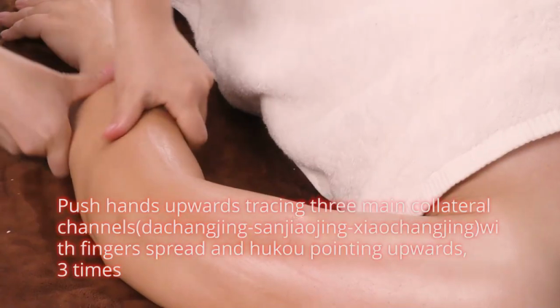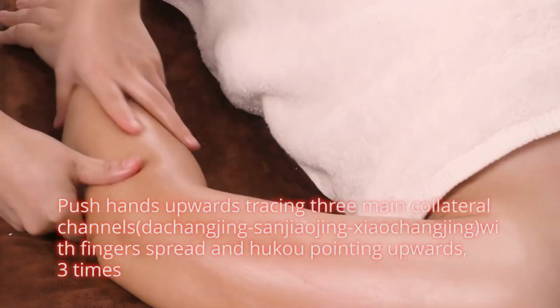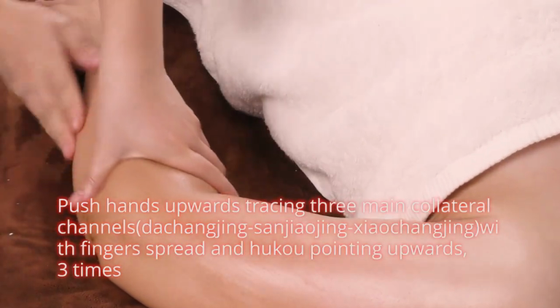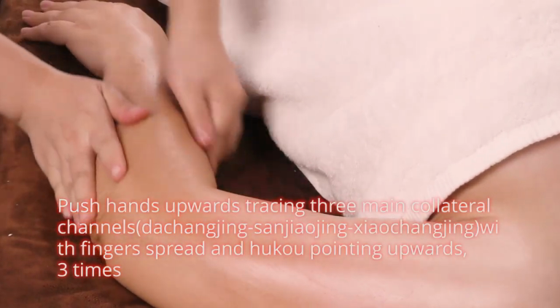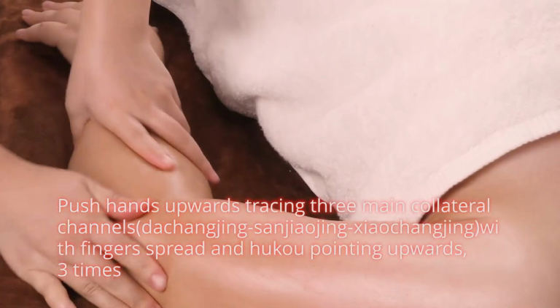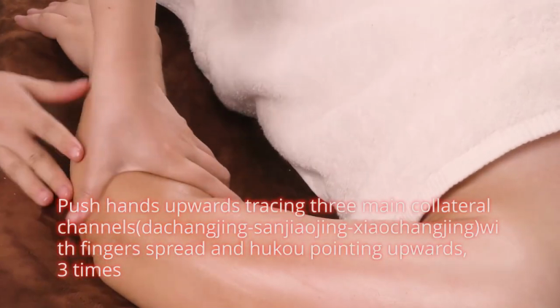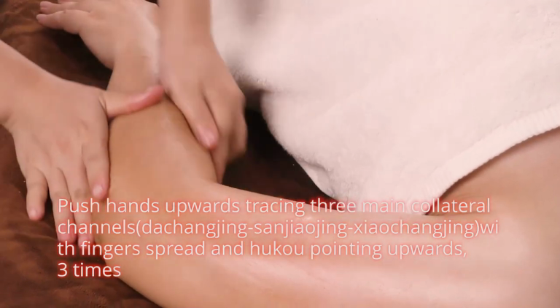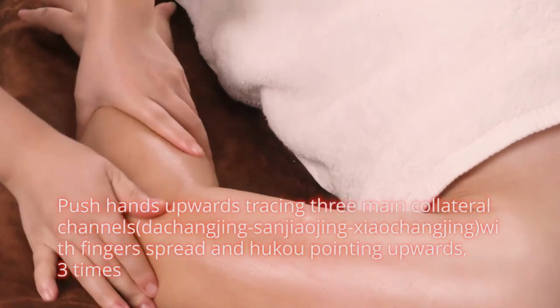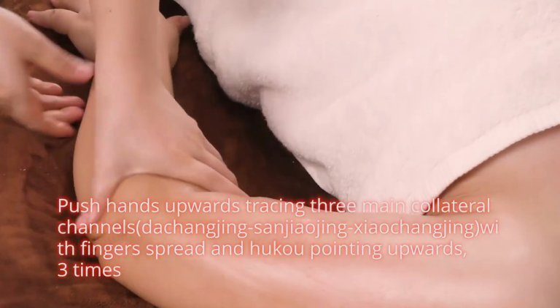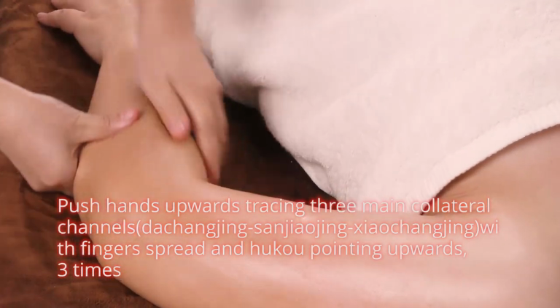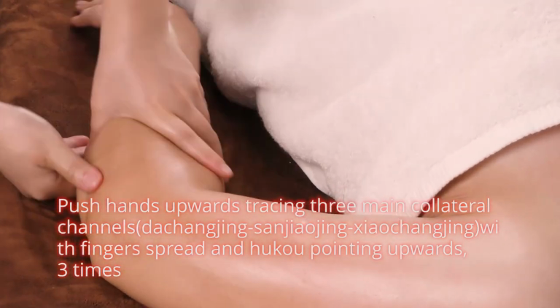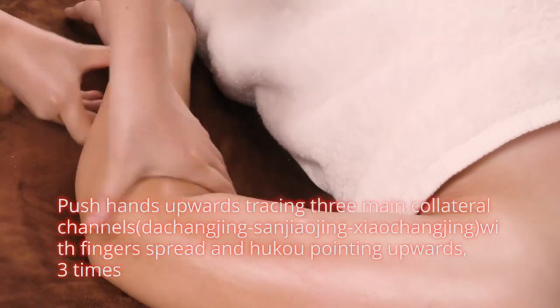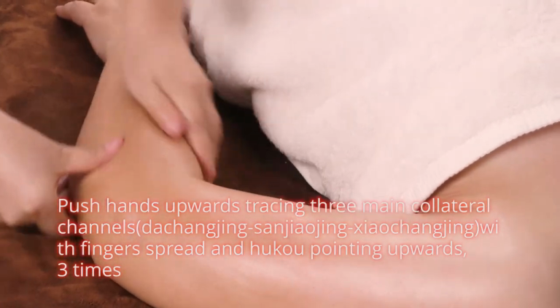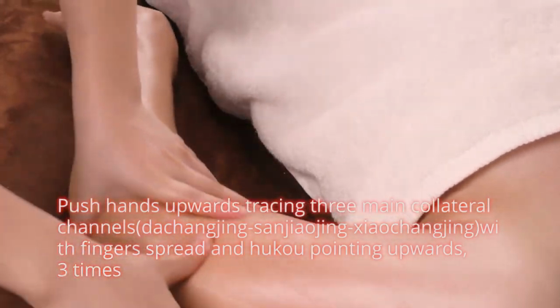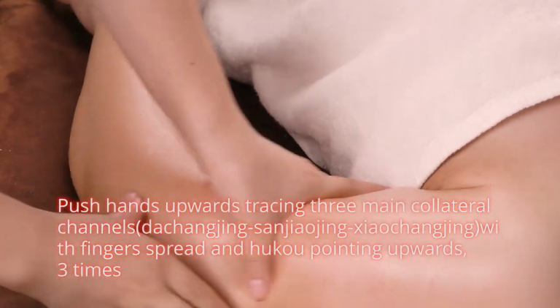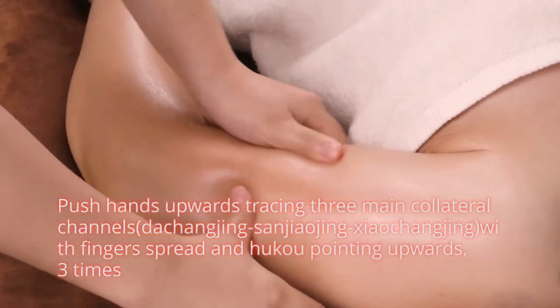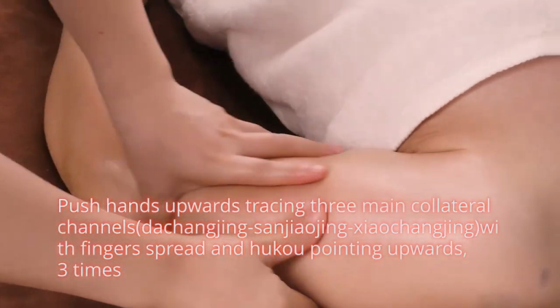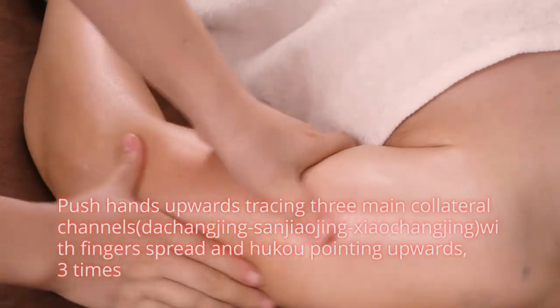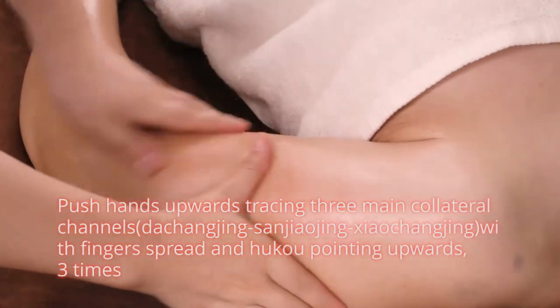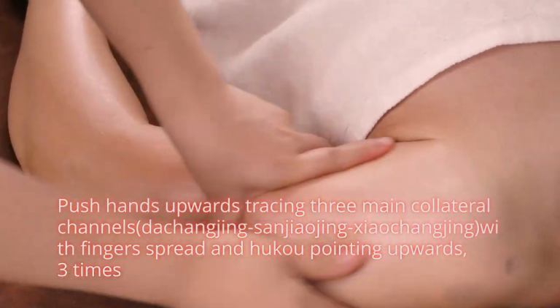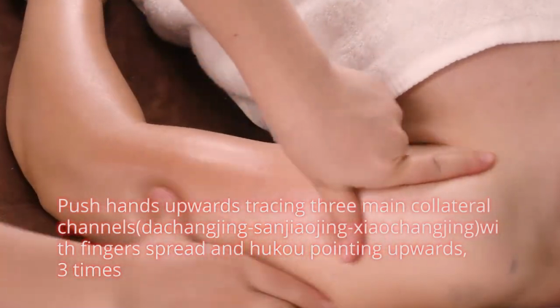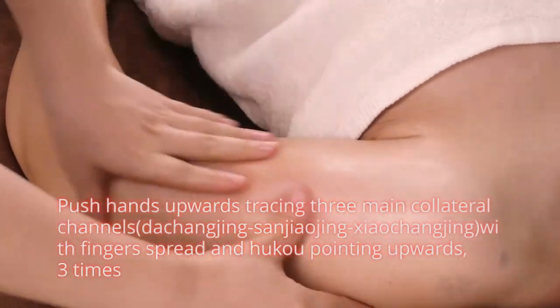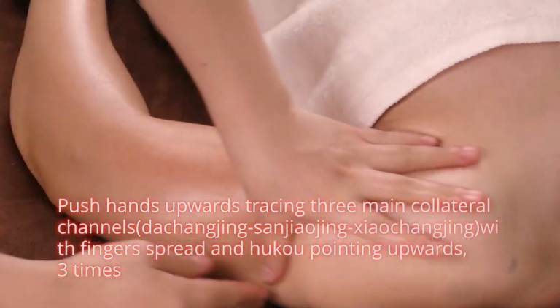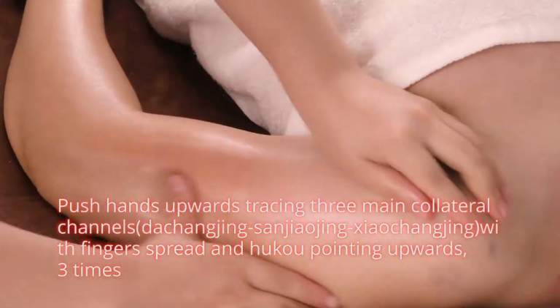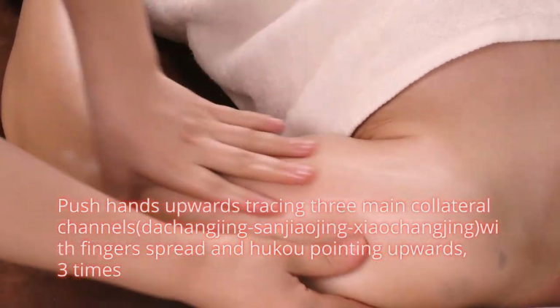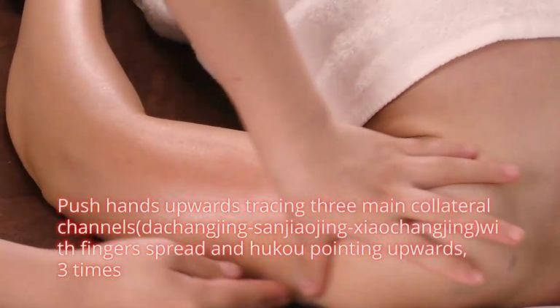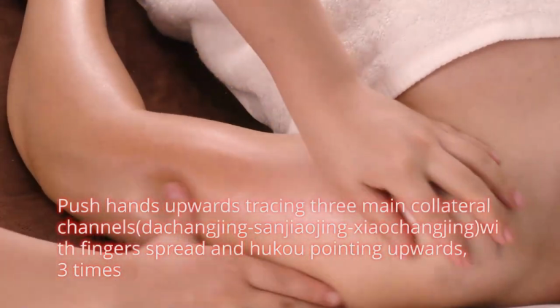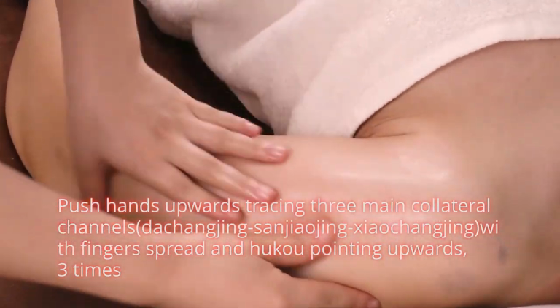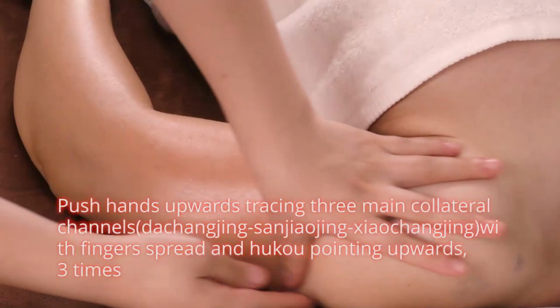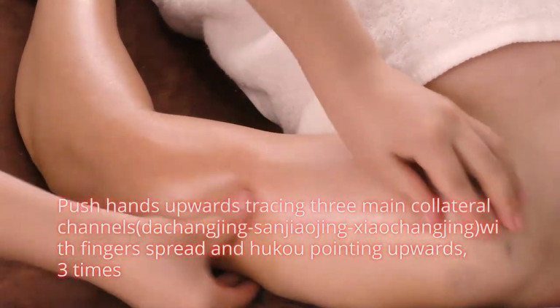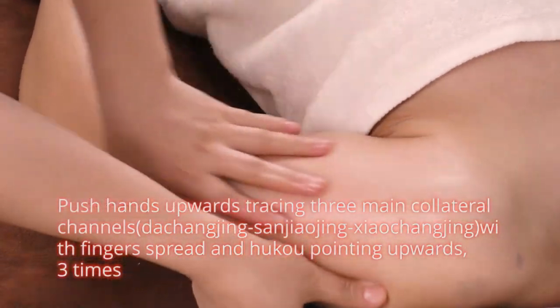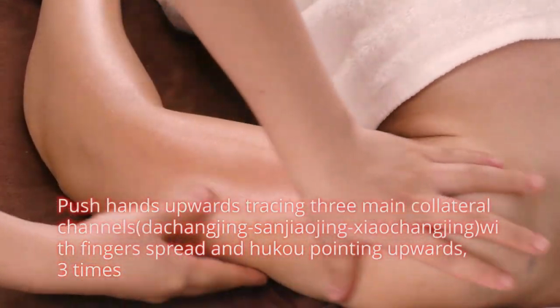Push hands upwards tracing three main collateral channels, with fingers spread and hukou pointing upwards, three times.